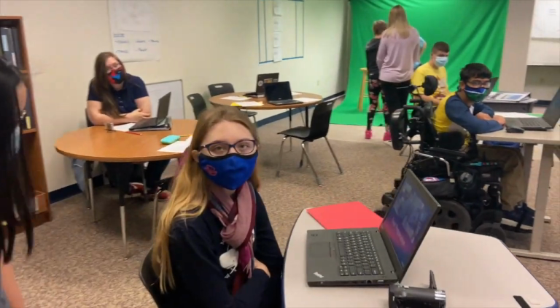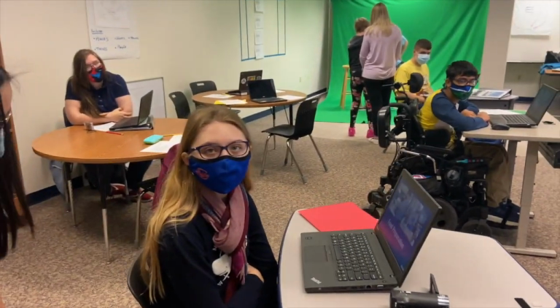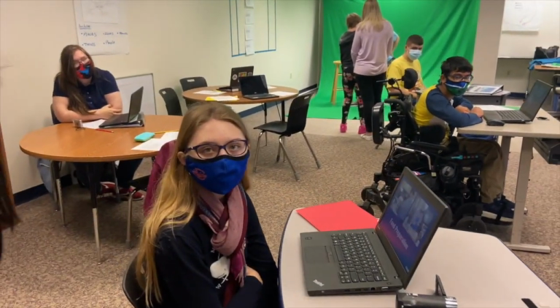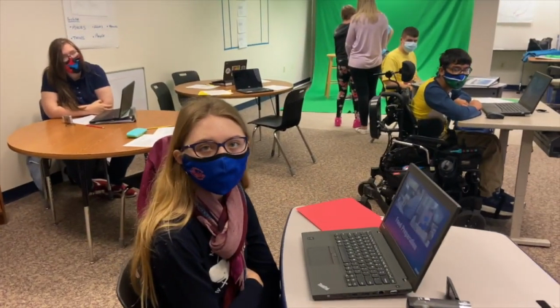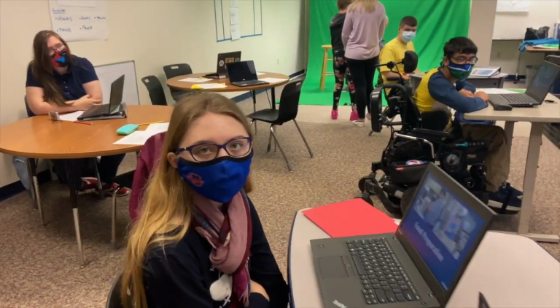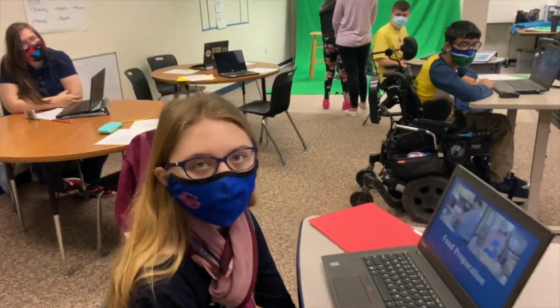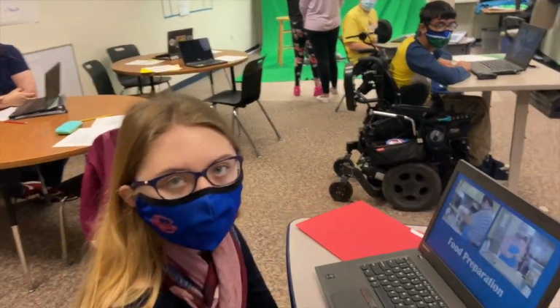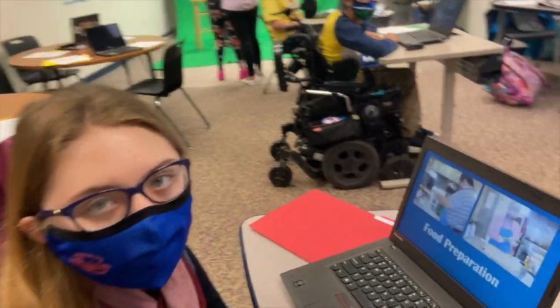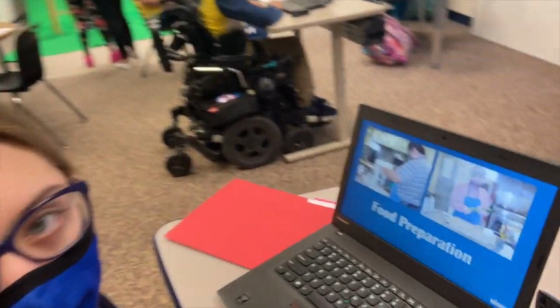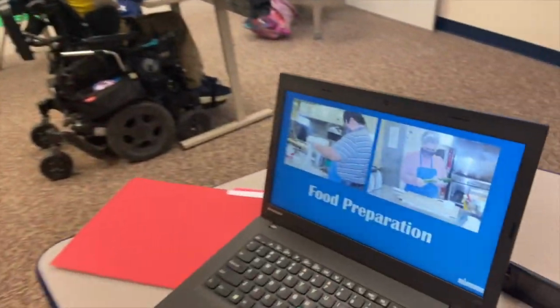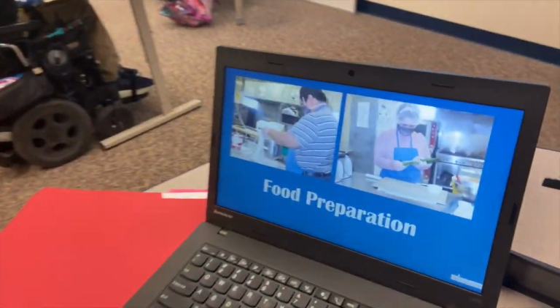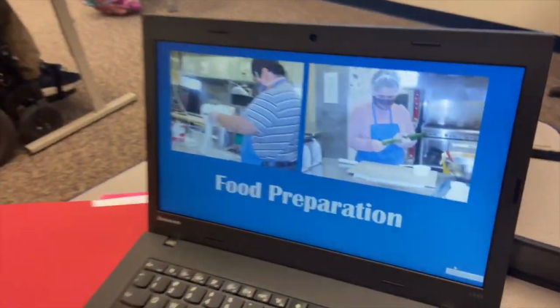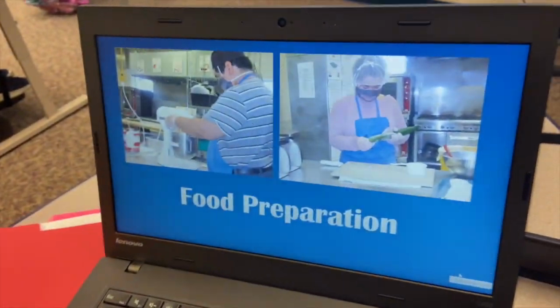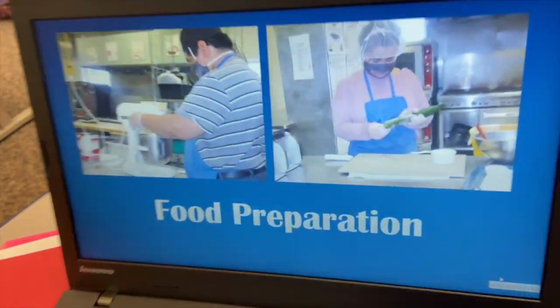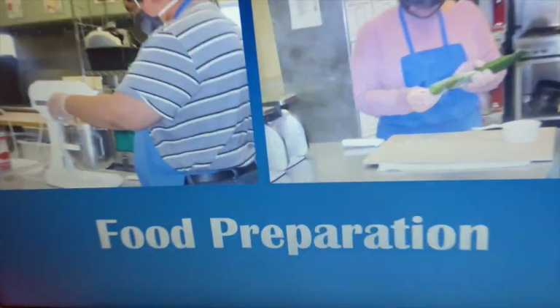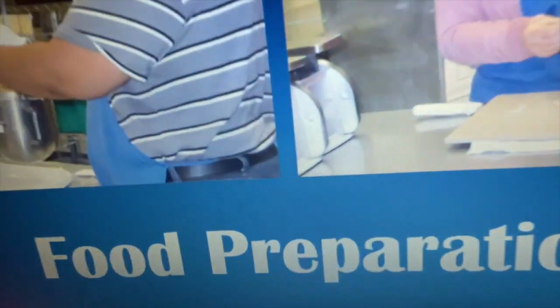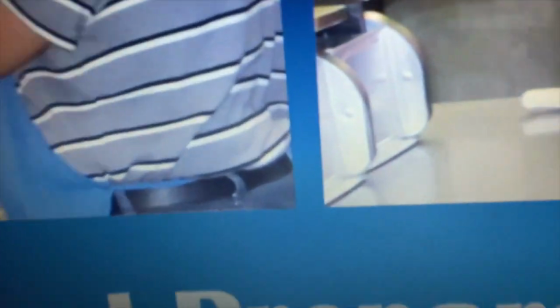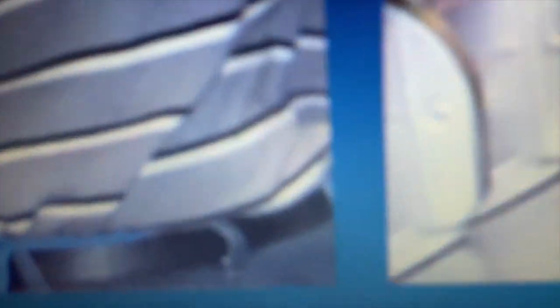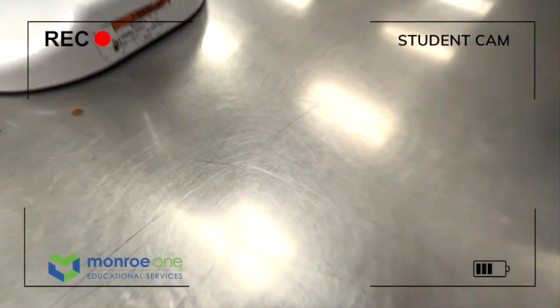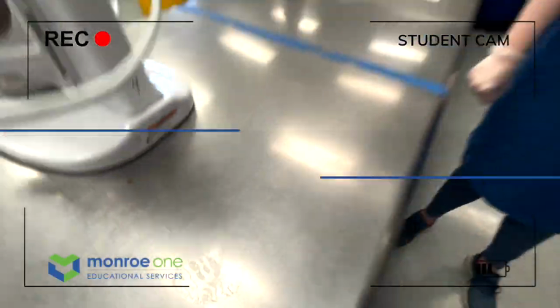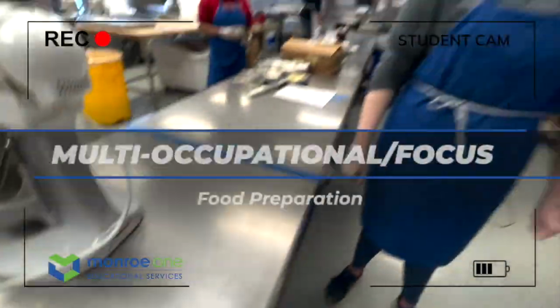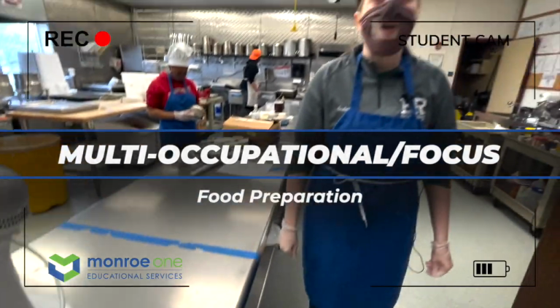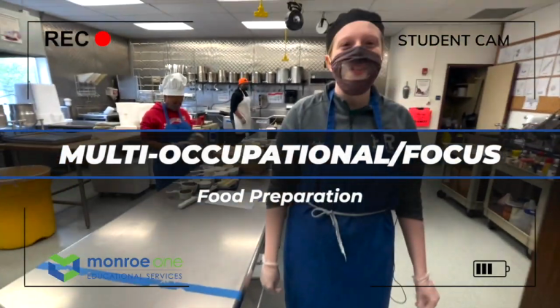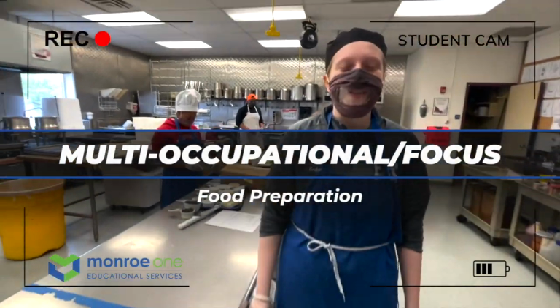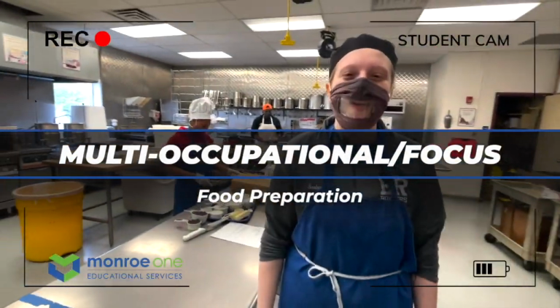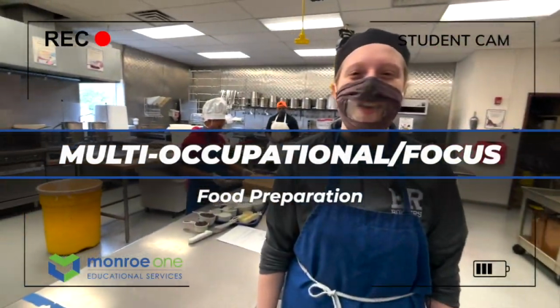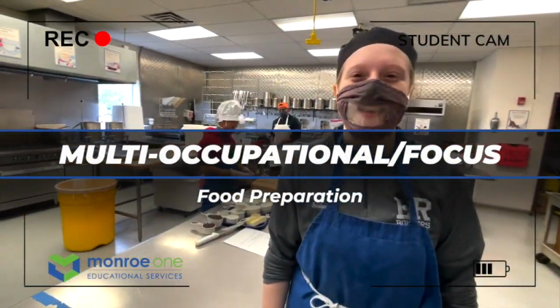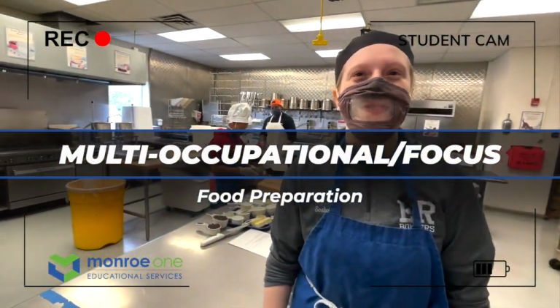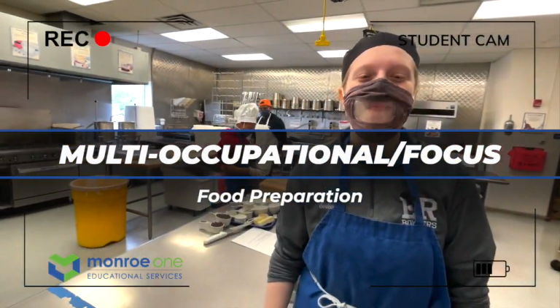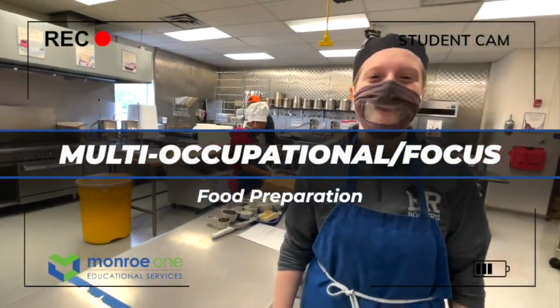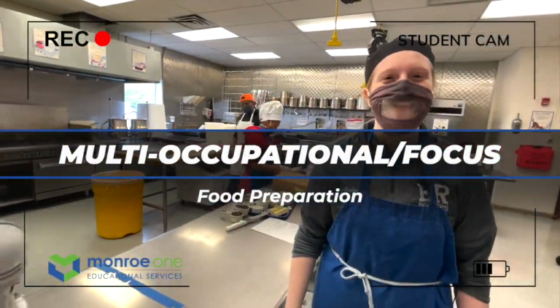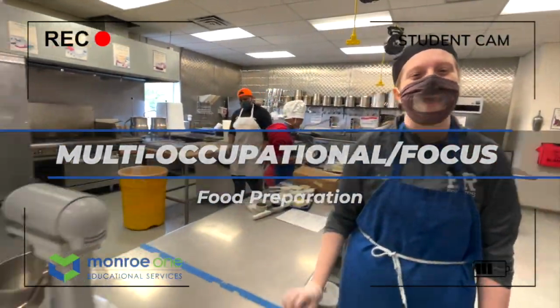I'm working with food prep. Welcome to the food preparation class. We are making cookies today.